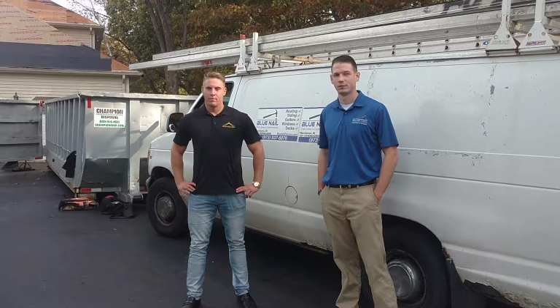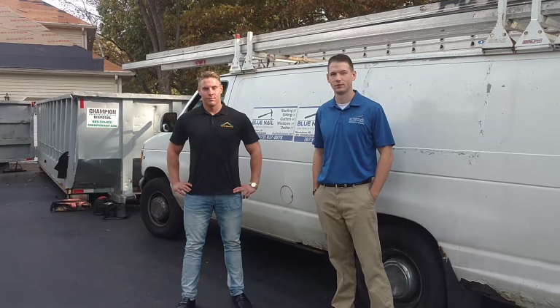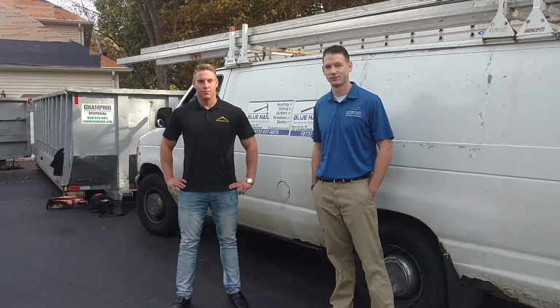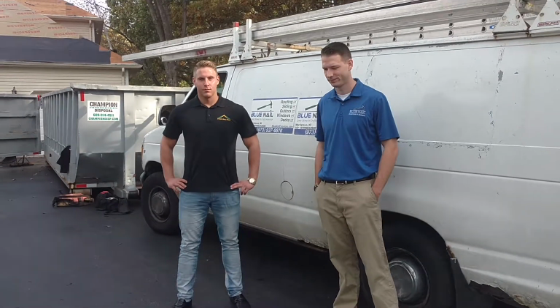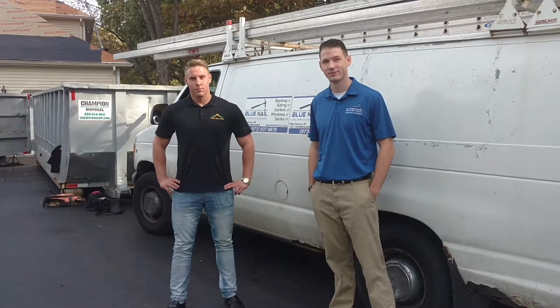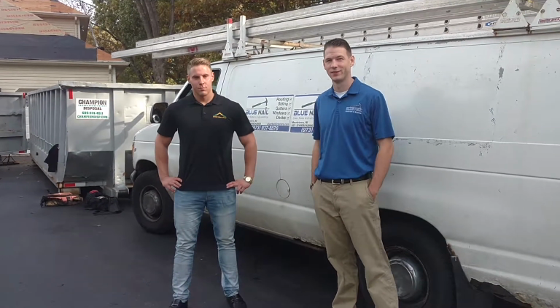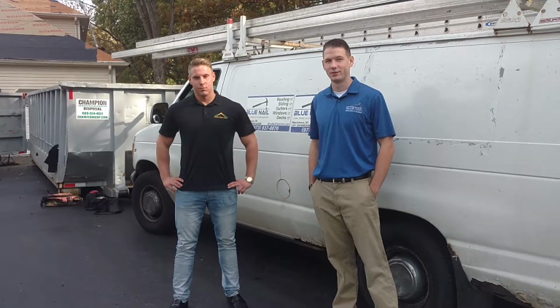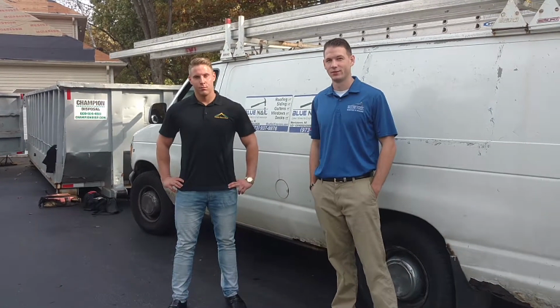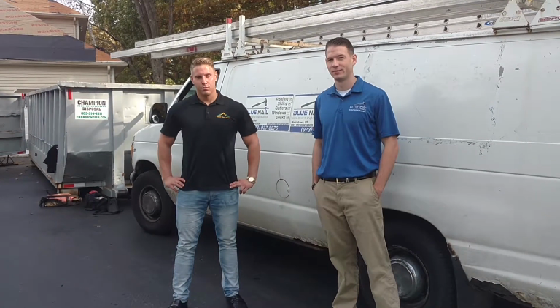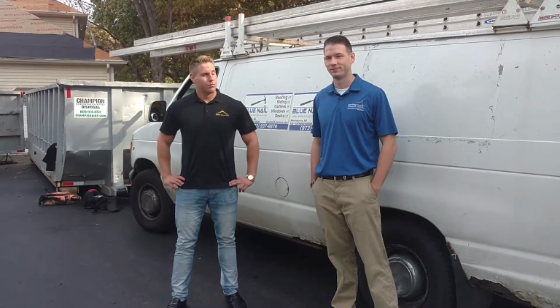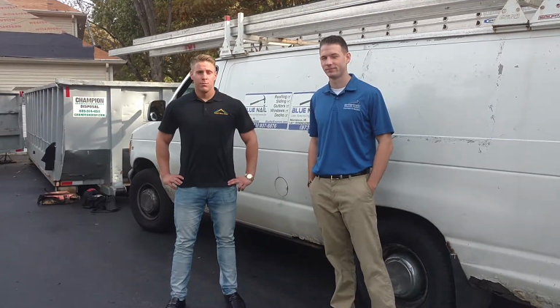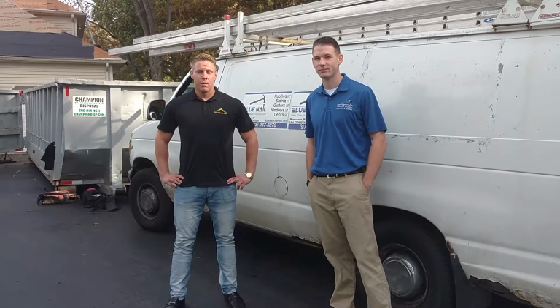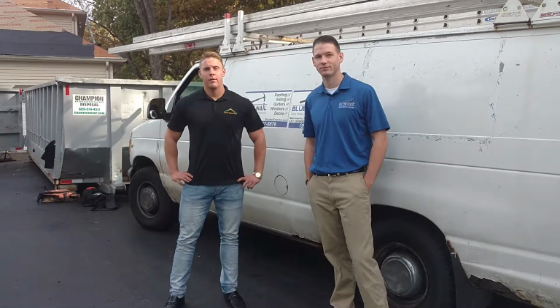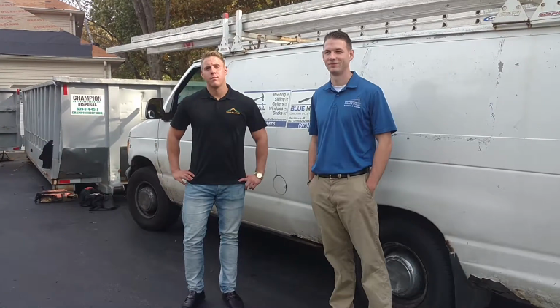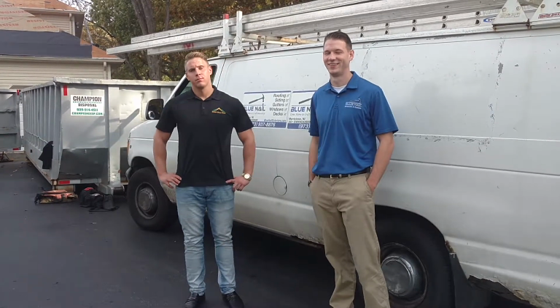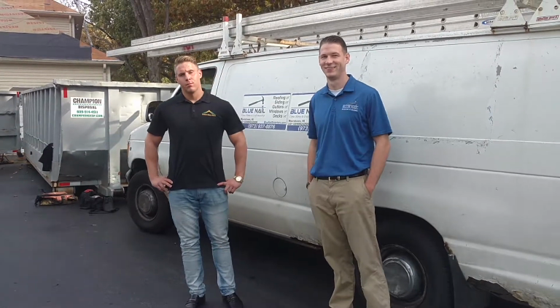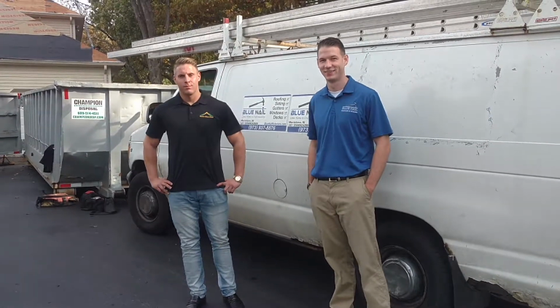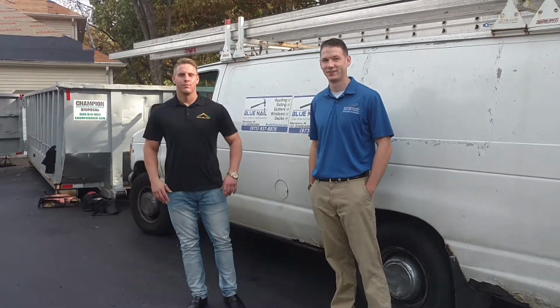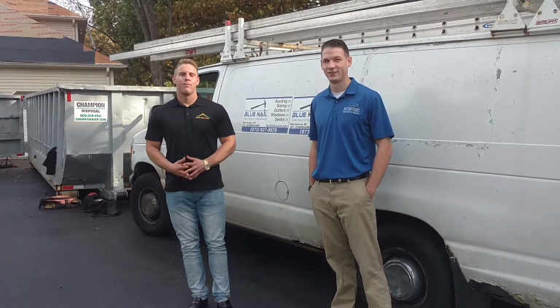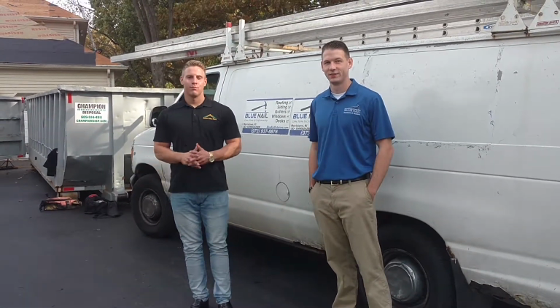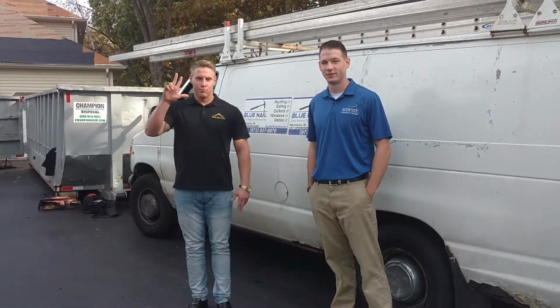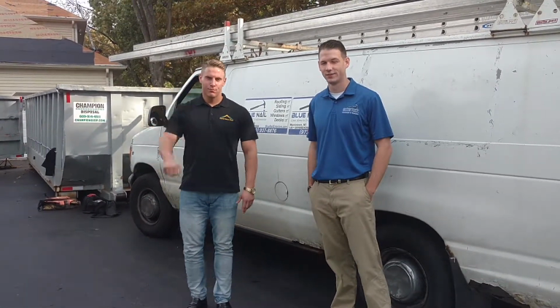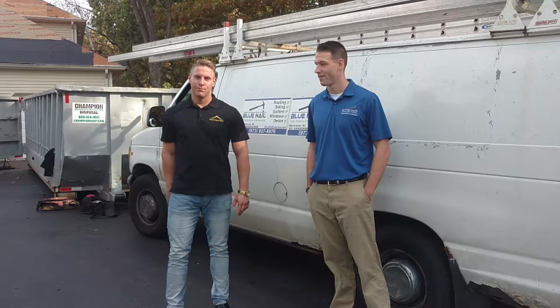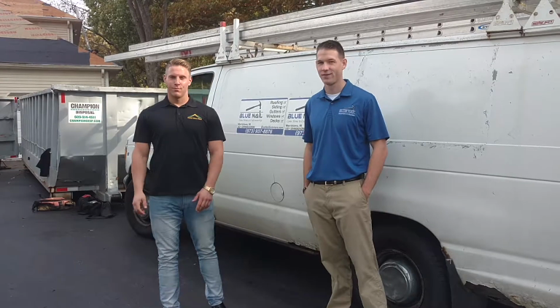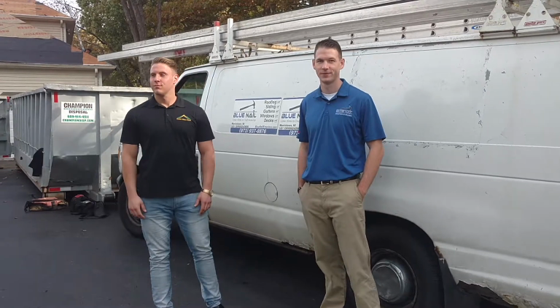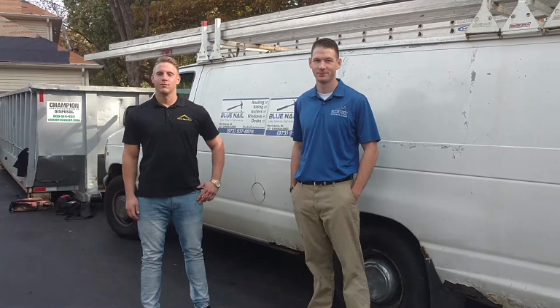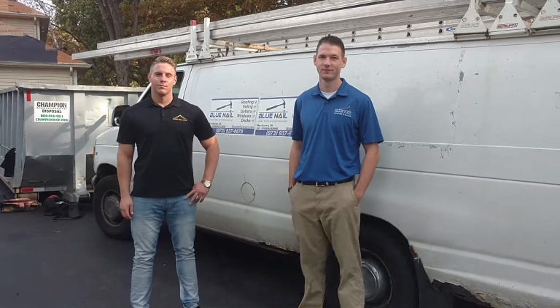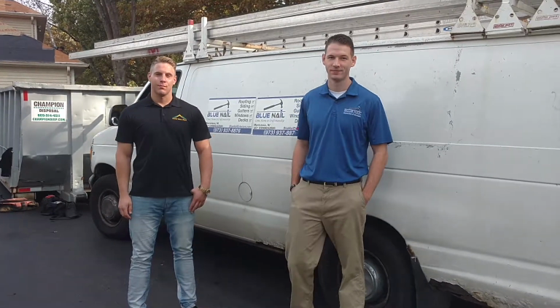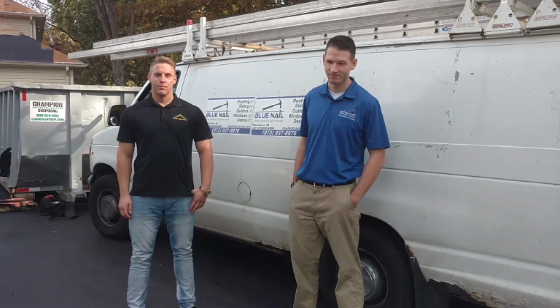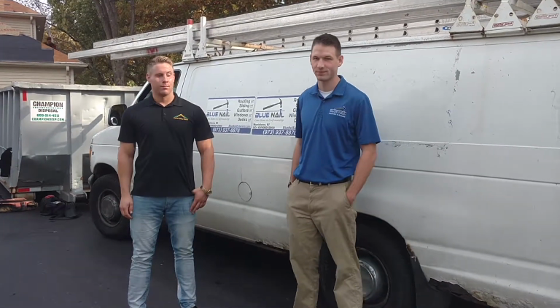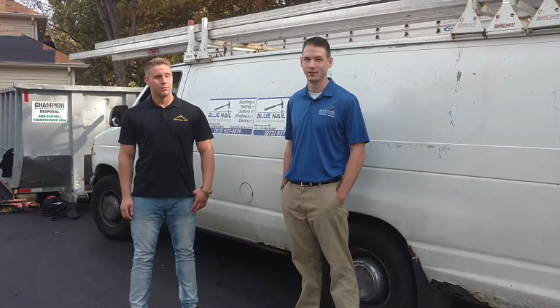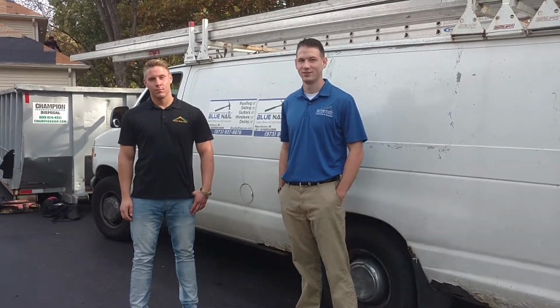Good morning. I'm Neil Parsons, CEO of Design Build Pros. I'm here on site in West Windsor, New Jersey with my son Andrew Parsons of Design Build Pros, and John Hogan, owner of Blue Nail Exteriors.